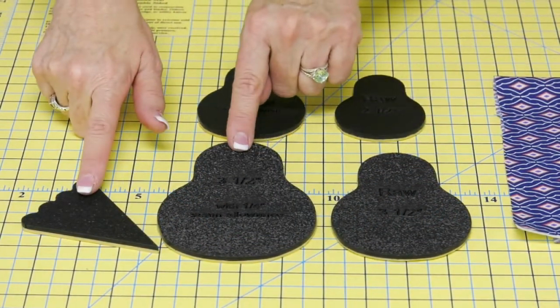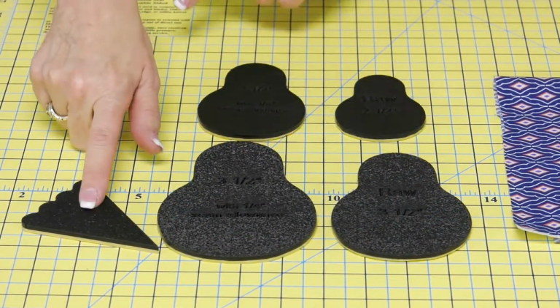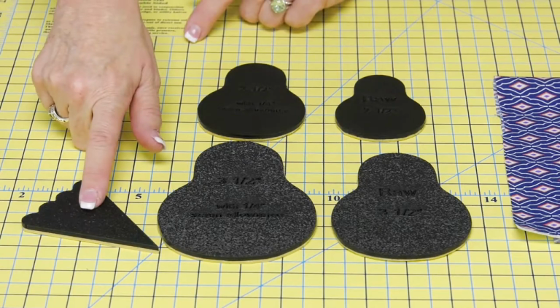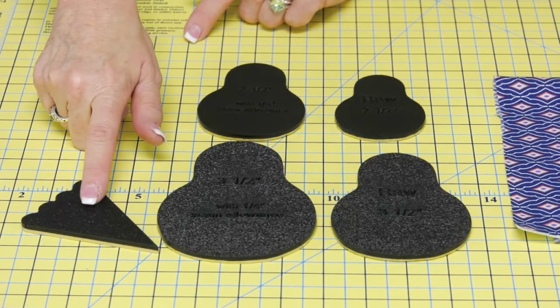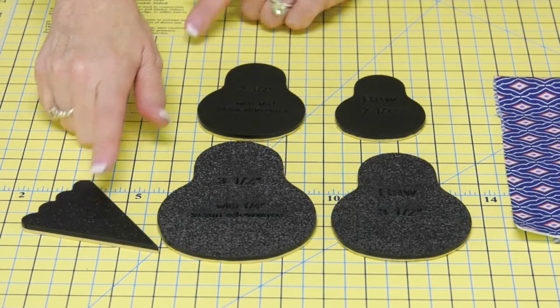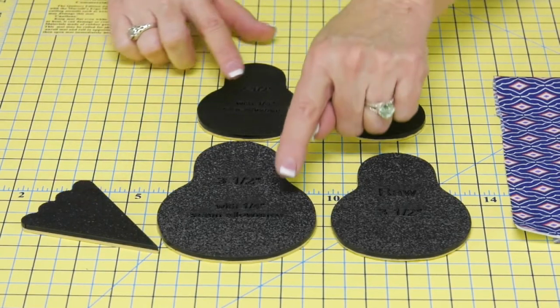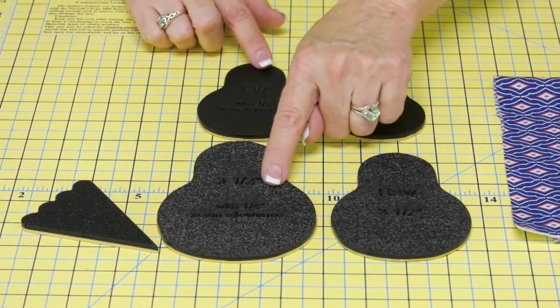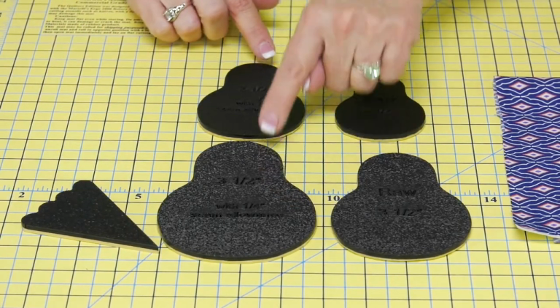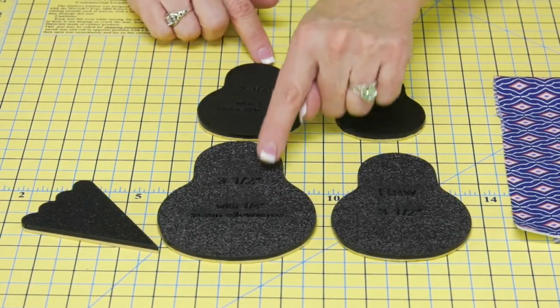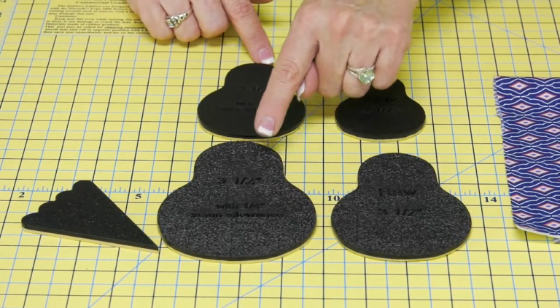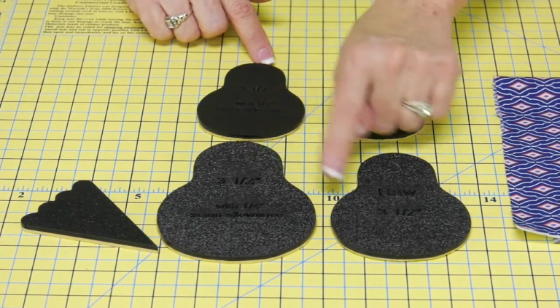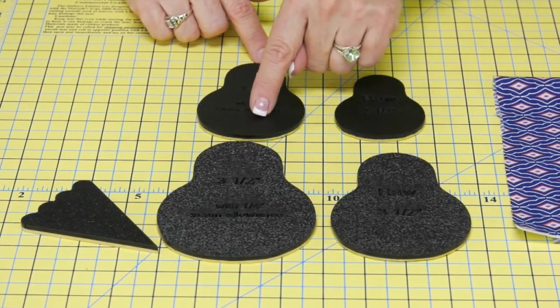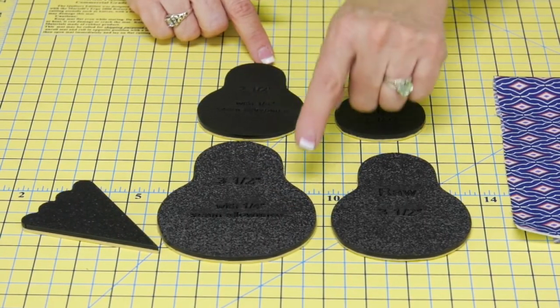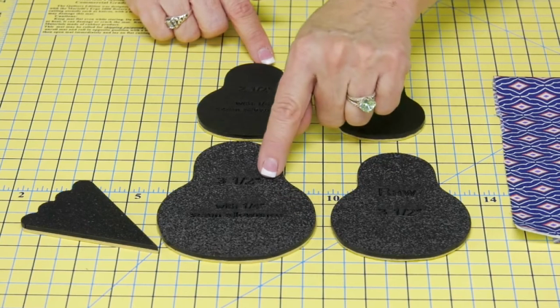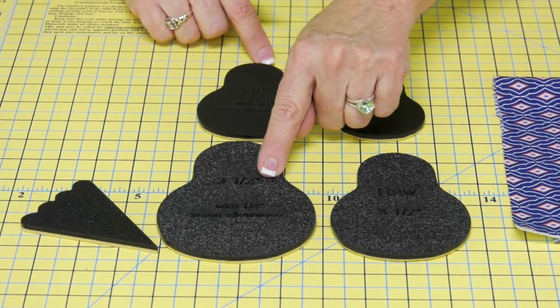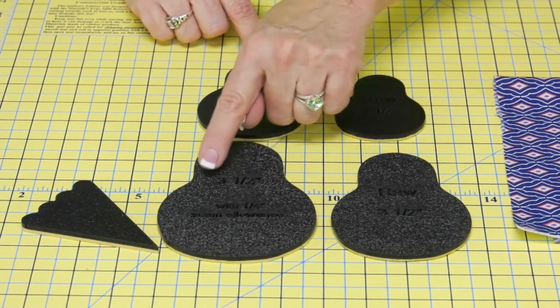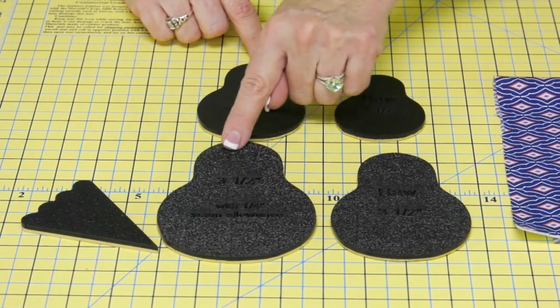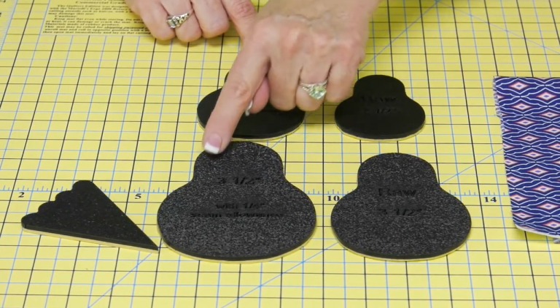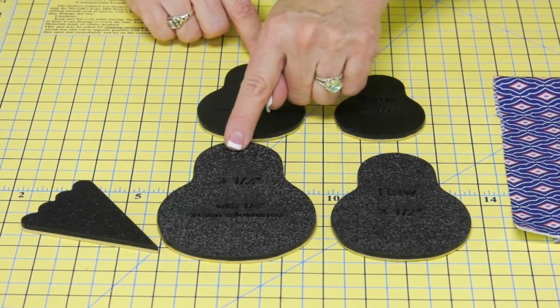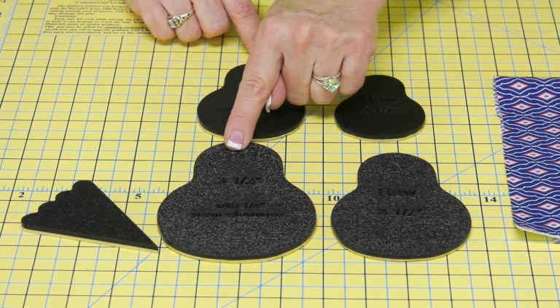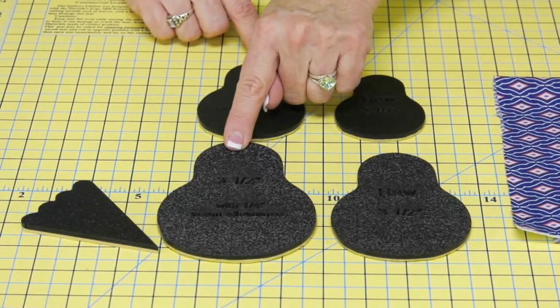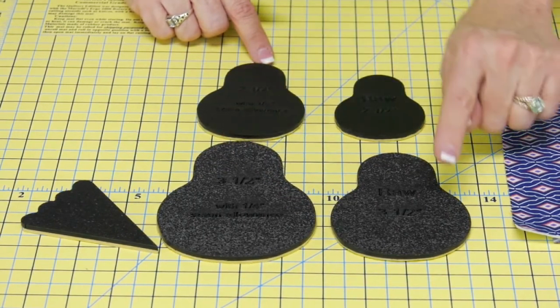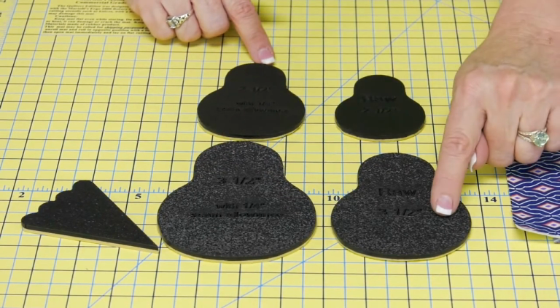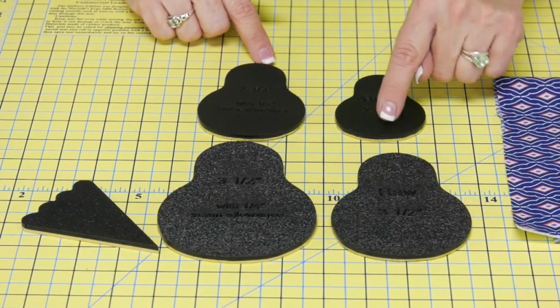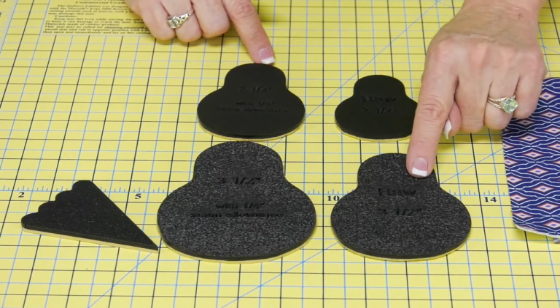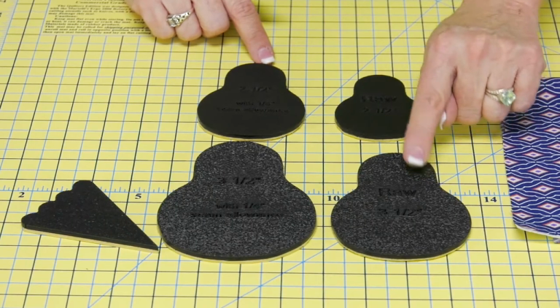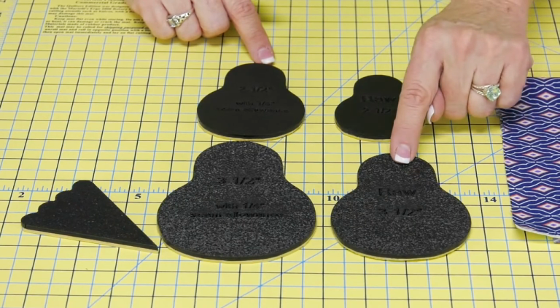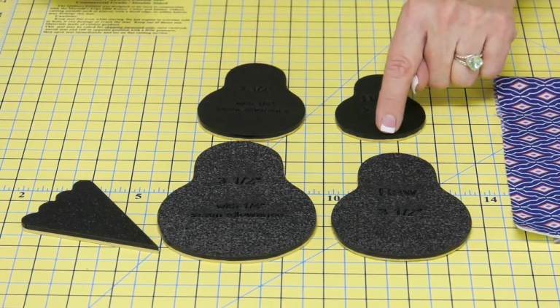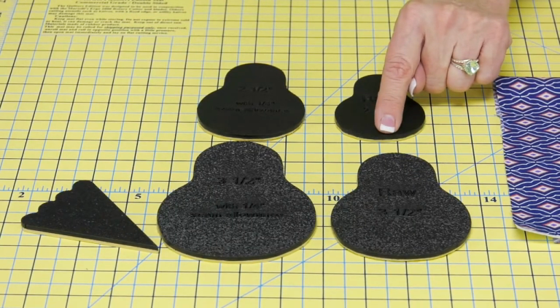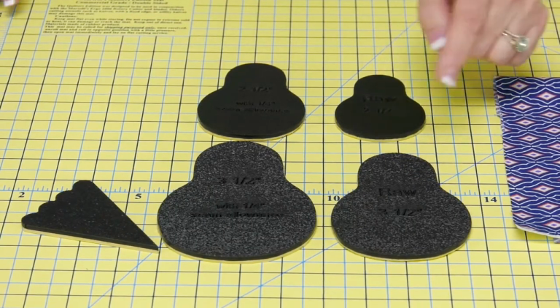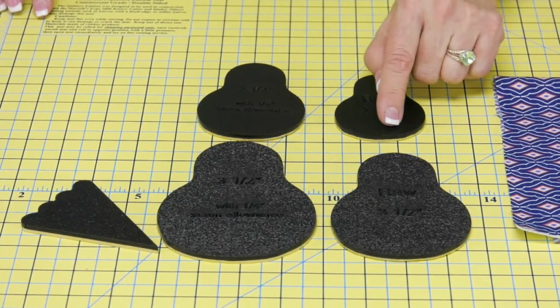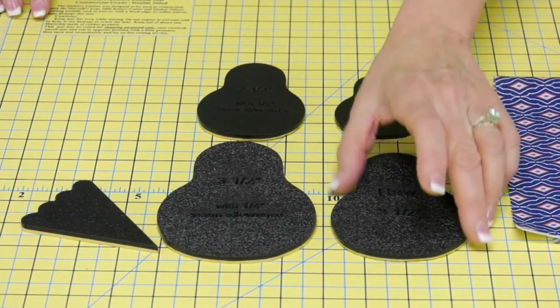If you're doing a bird, we built in the tail for you here, and we have our quarter-inch seam allowance built into both the large and the small. Traditional quilters will like the idea of being able to turn this under with that quarter-inch. Then we have raw edge for those of you that like to finish off with a satin stitch or a zigzag.